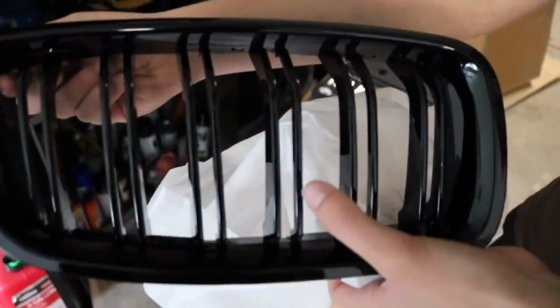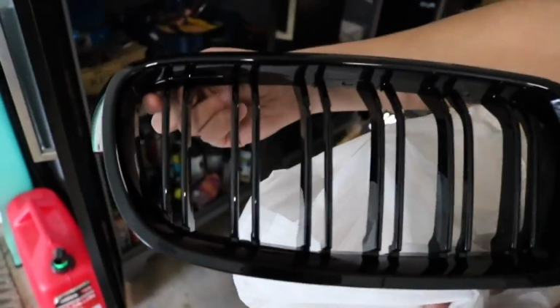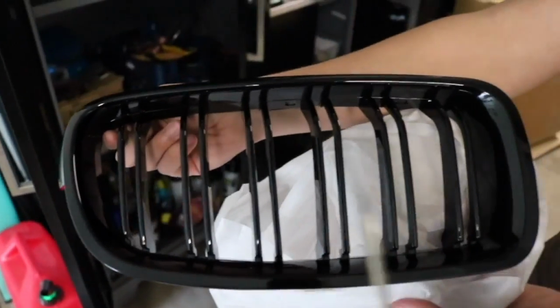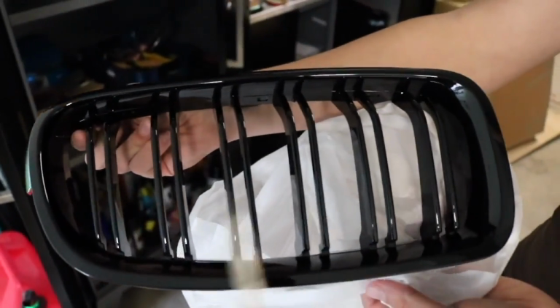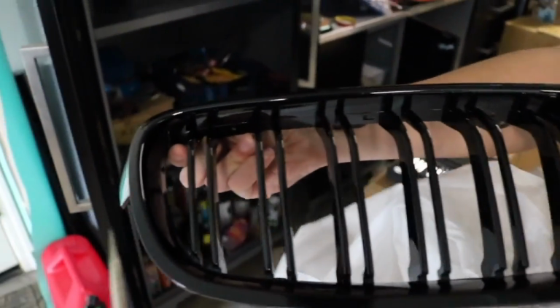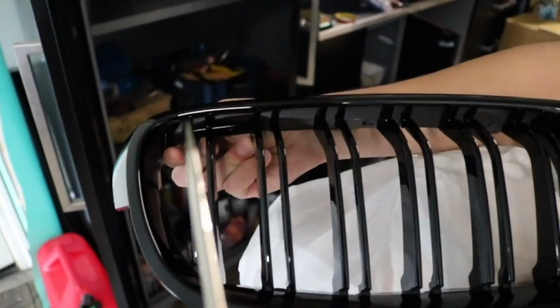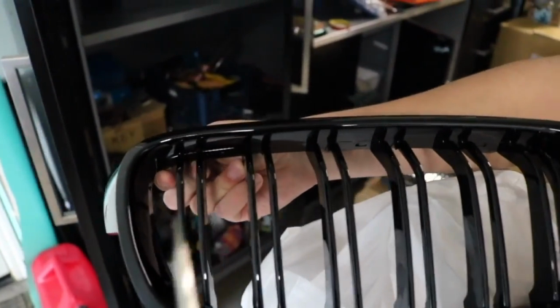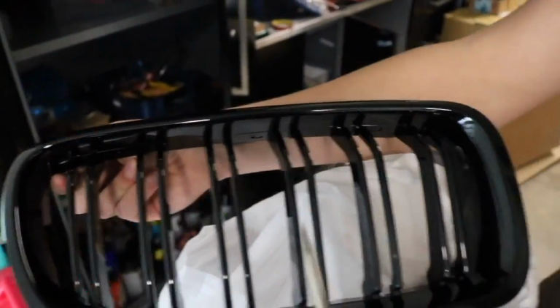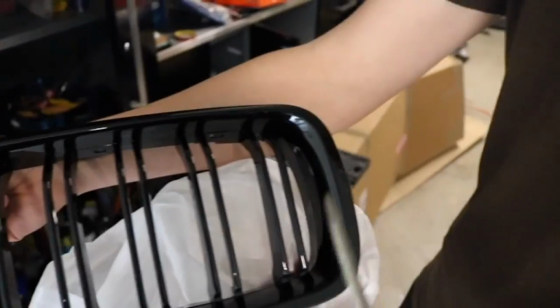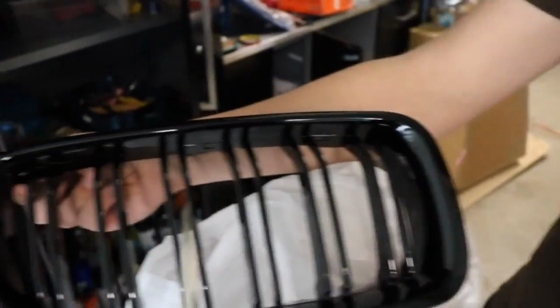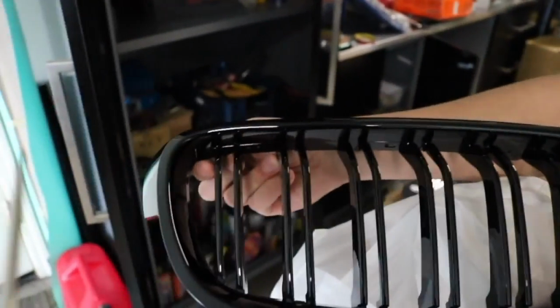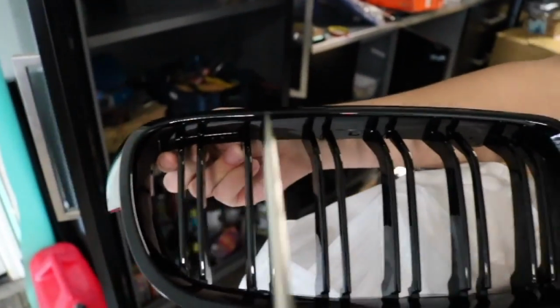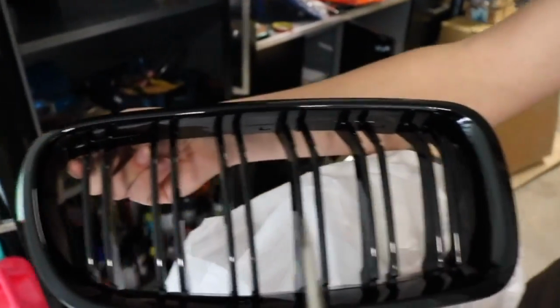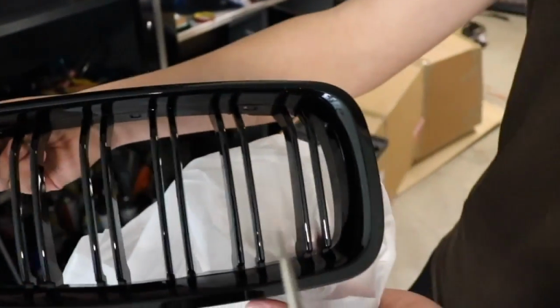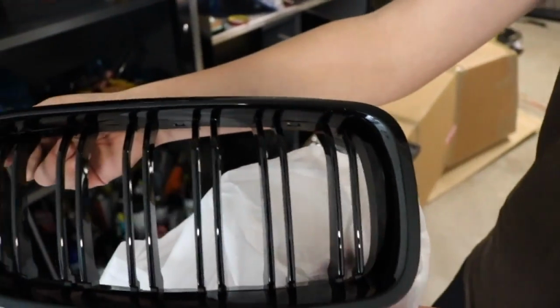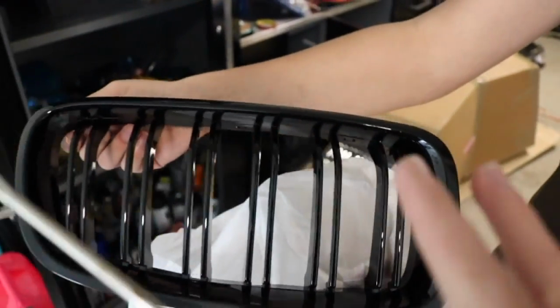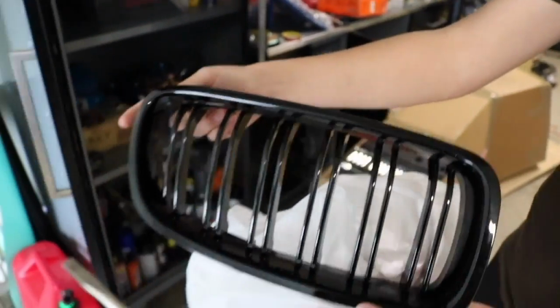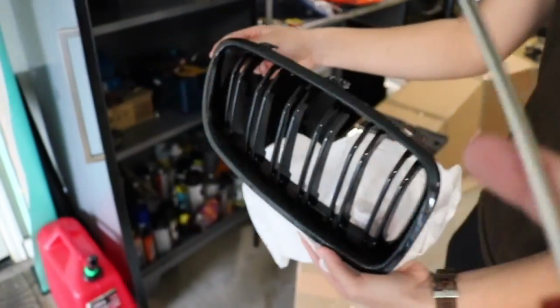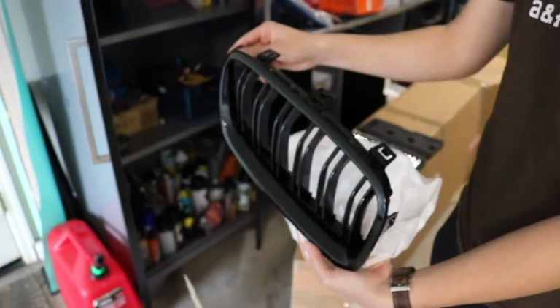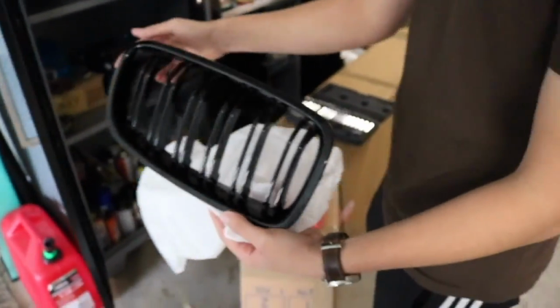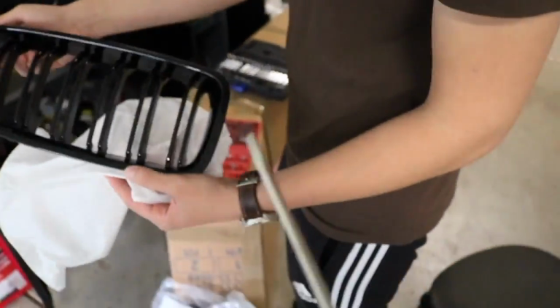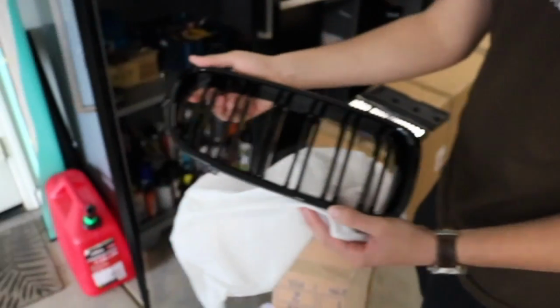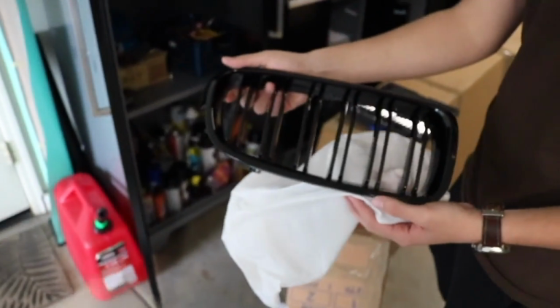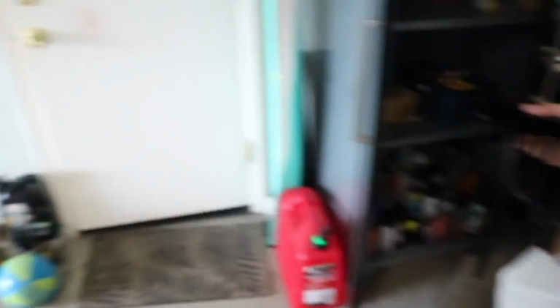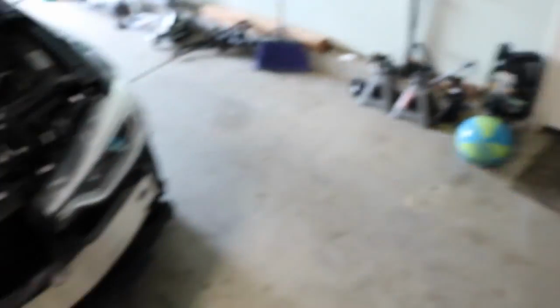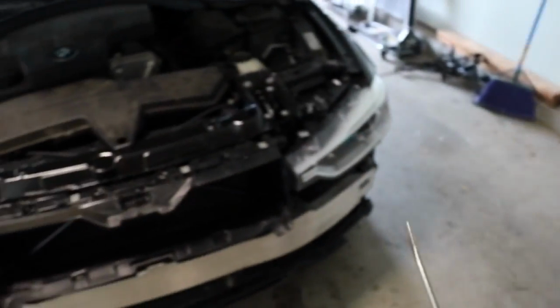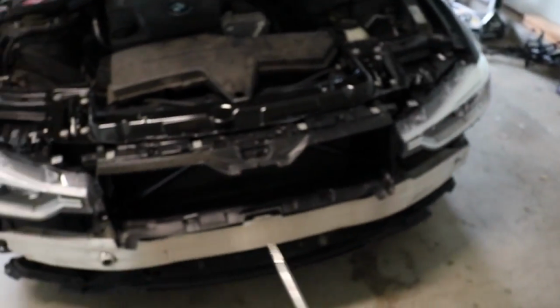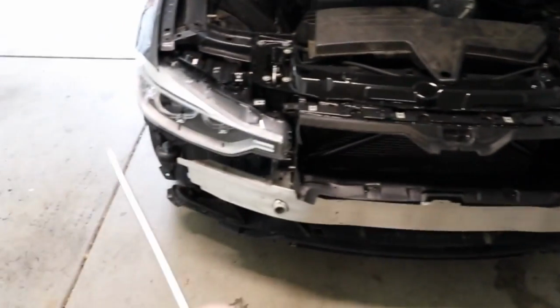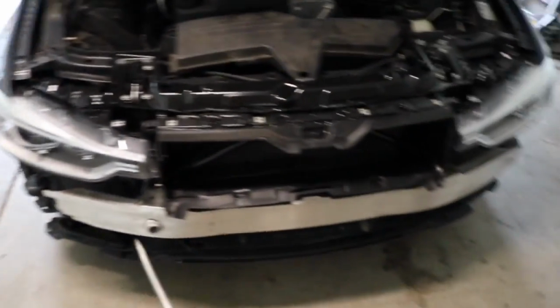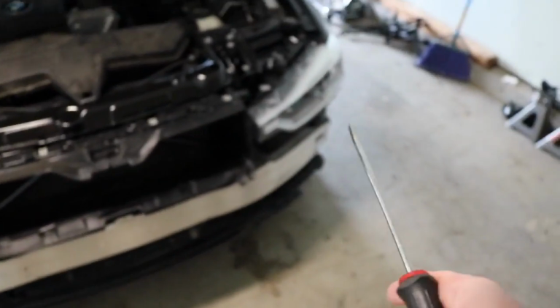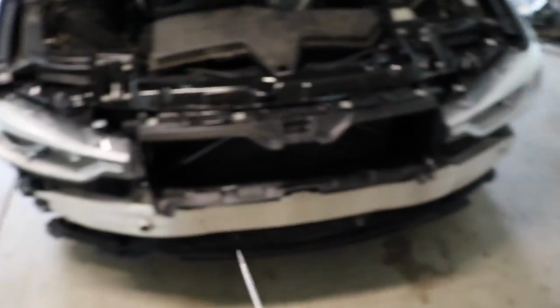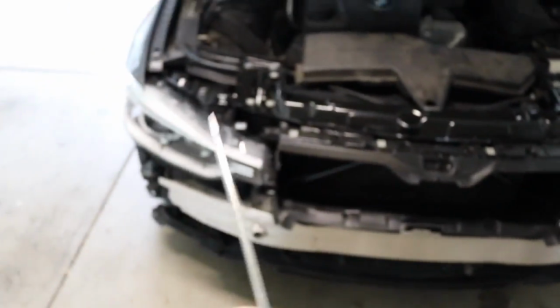You guys know that regular F30s are just the standard kidney grills — these are the M4 style ones and they look super sick. So we're gonna go ahead and slap those on. Super nice bumper and hopefully with that M Sport bumper it helps out with the whole alignment situation.